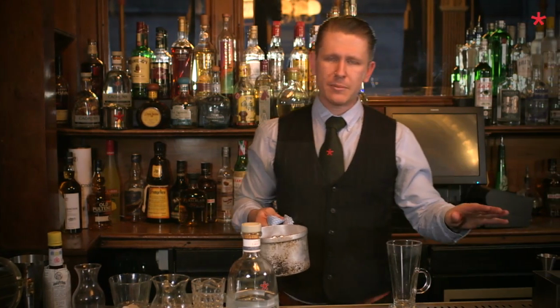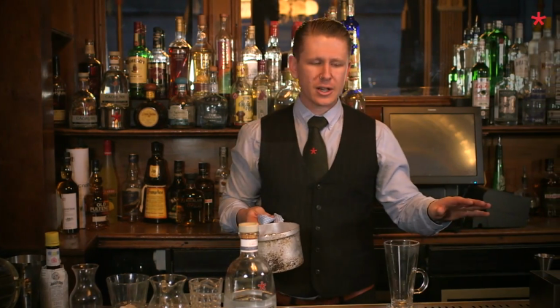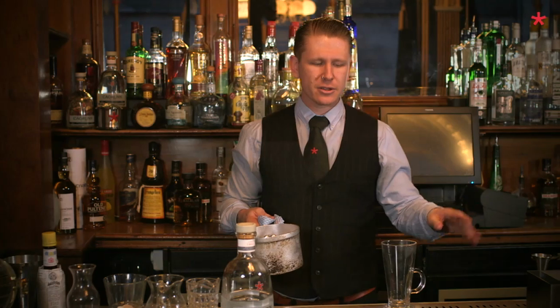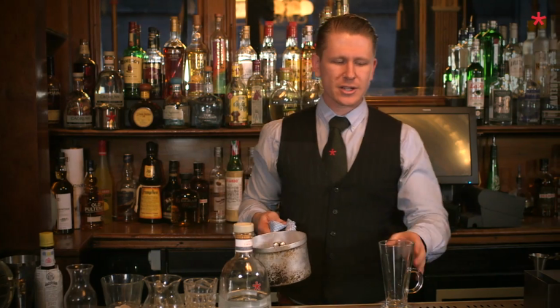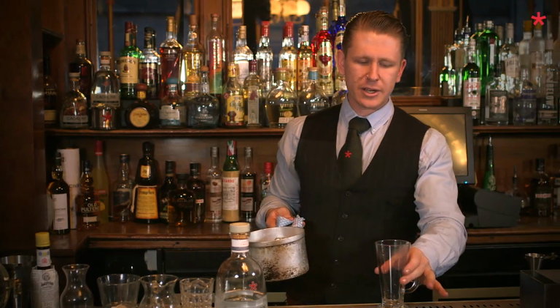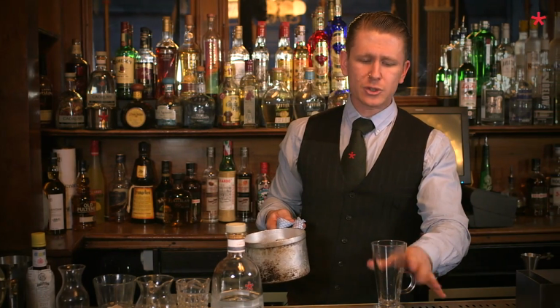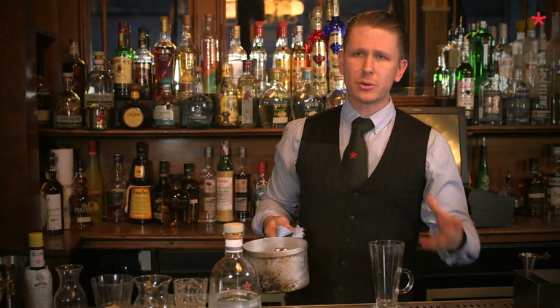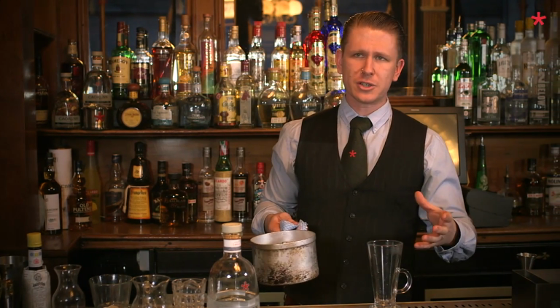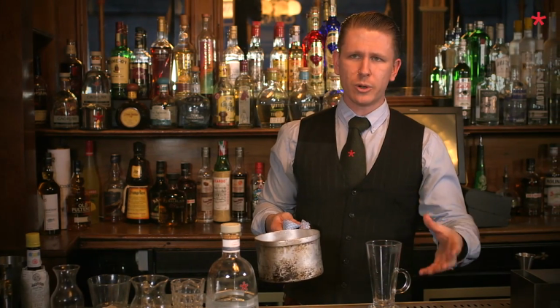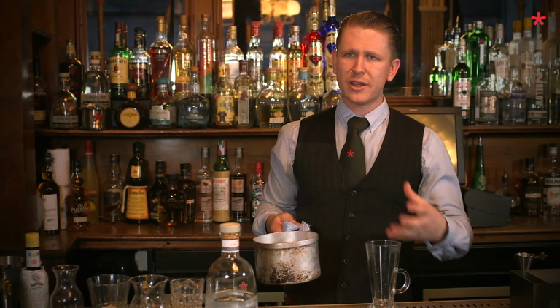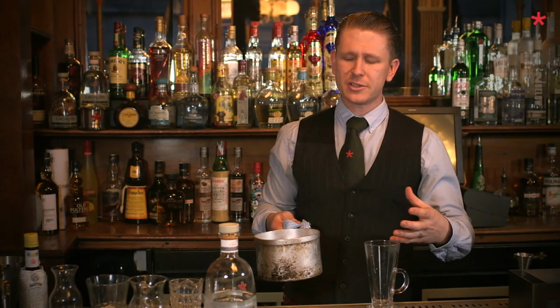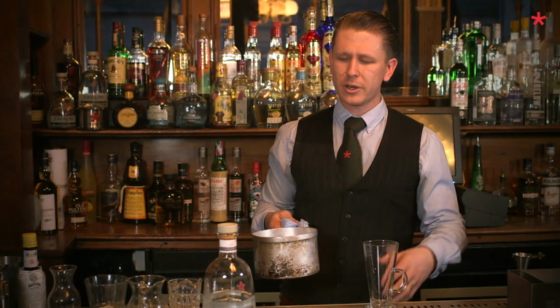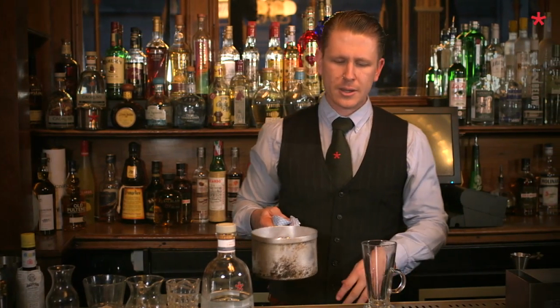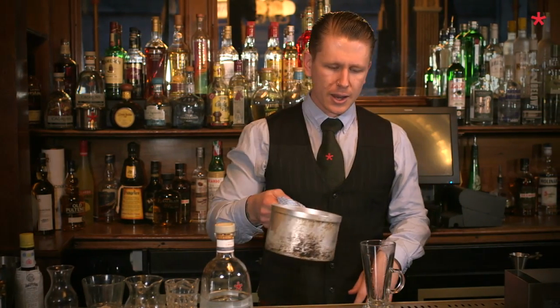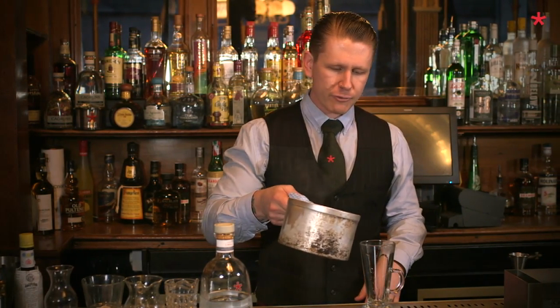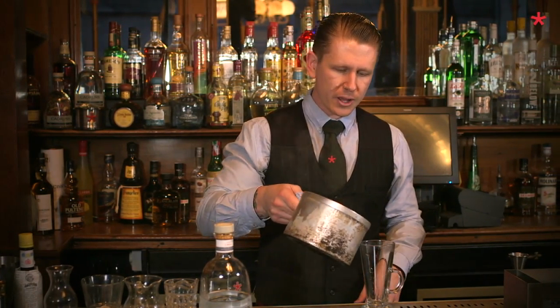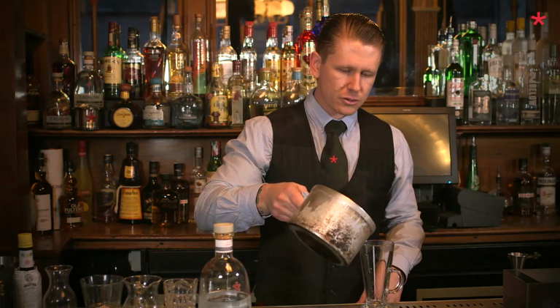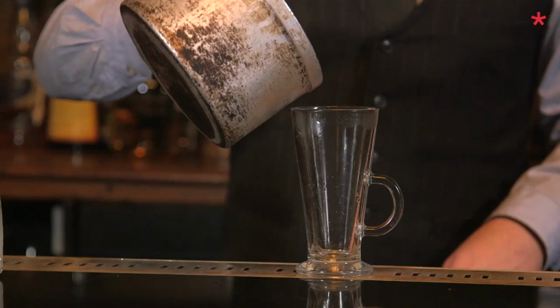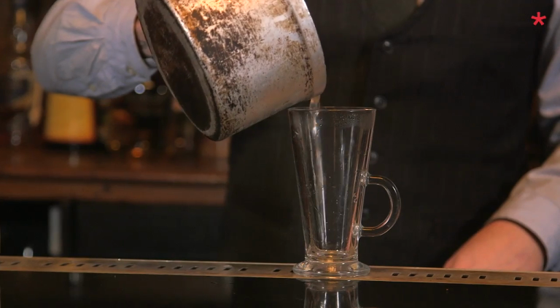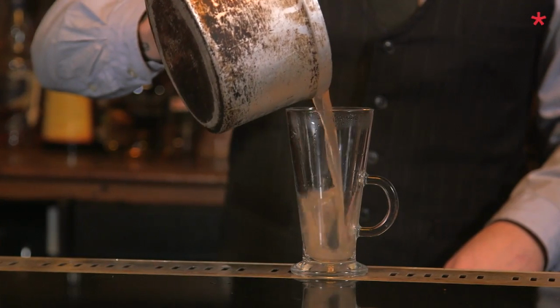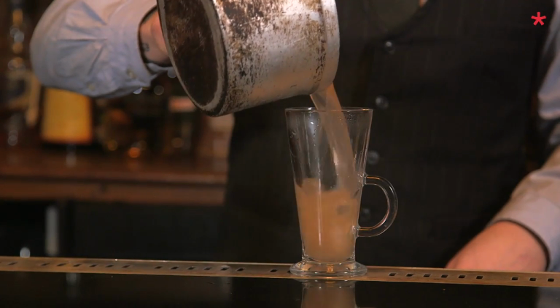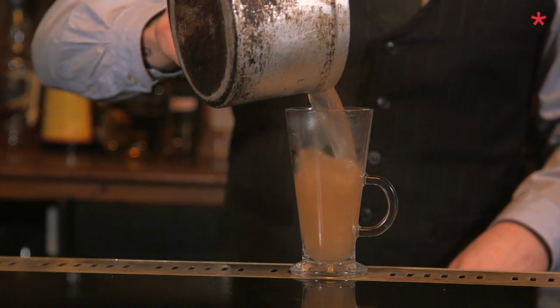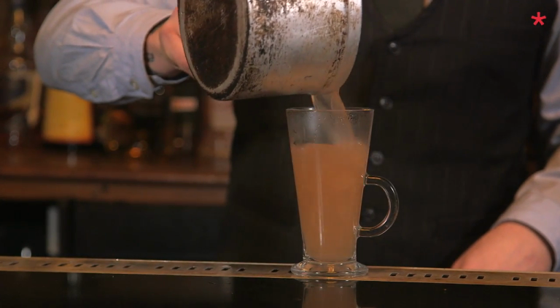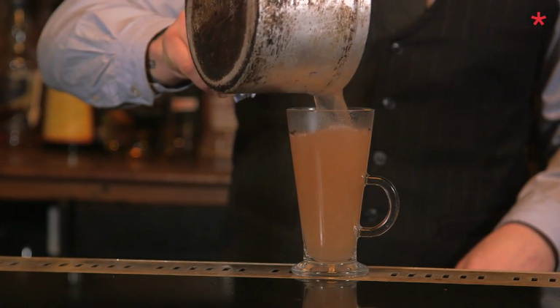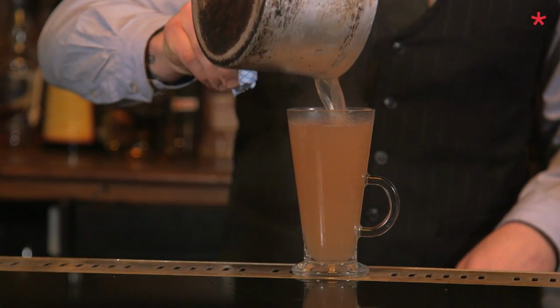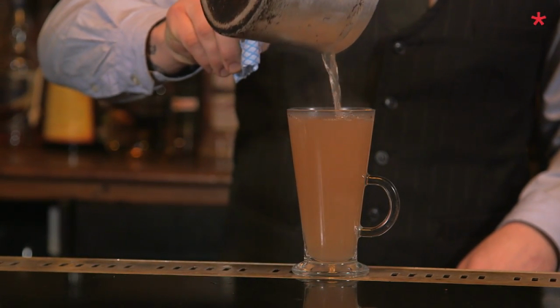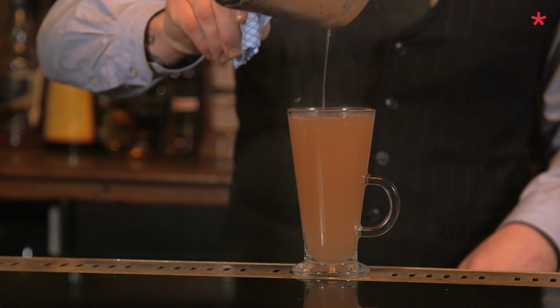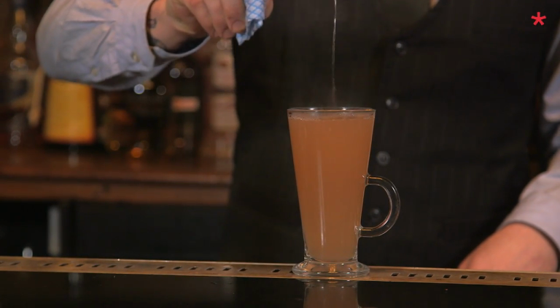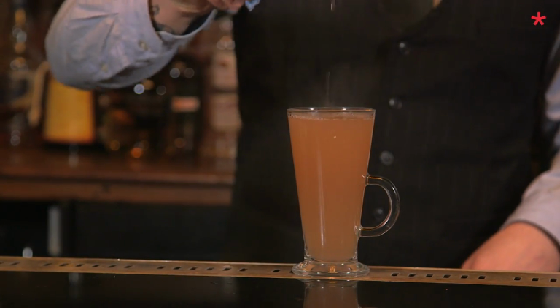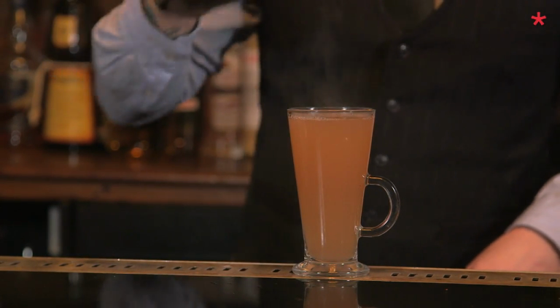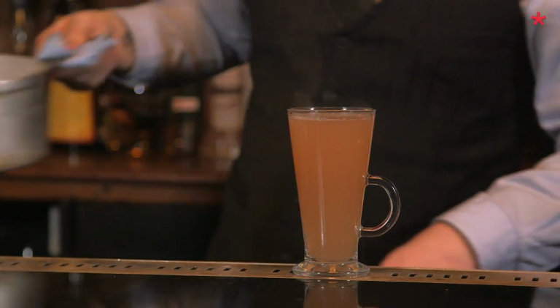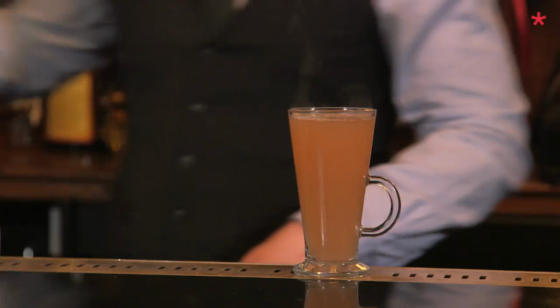Empty your glass so that it's nice and clean — it should still be touchable but should never be scalding — and from there add to the glass.